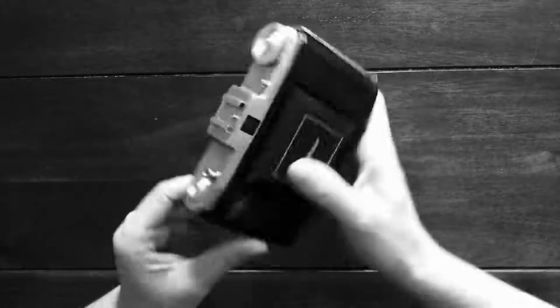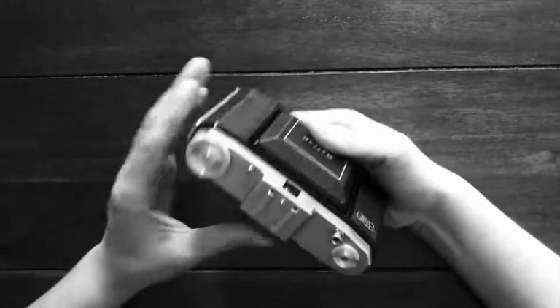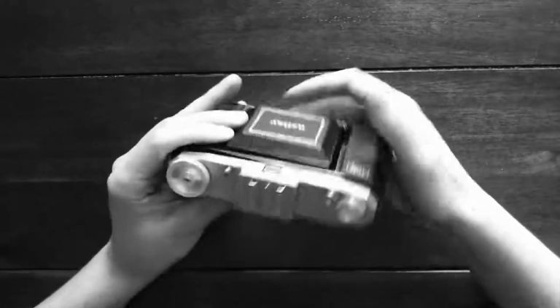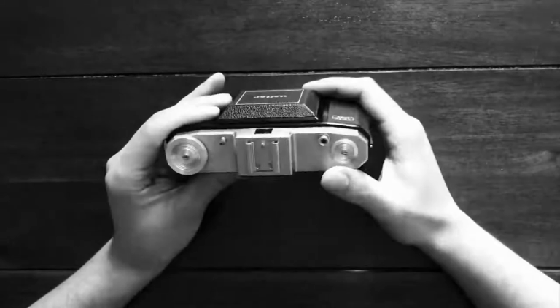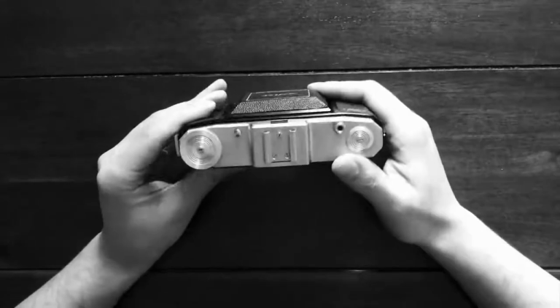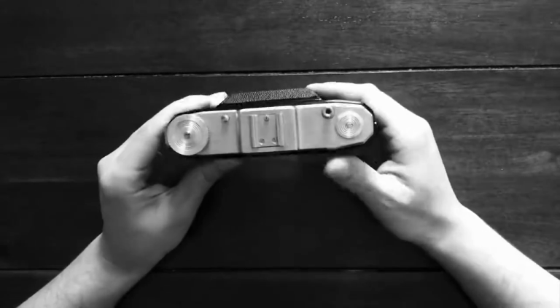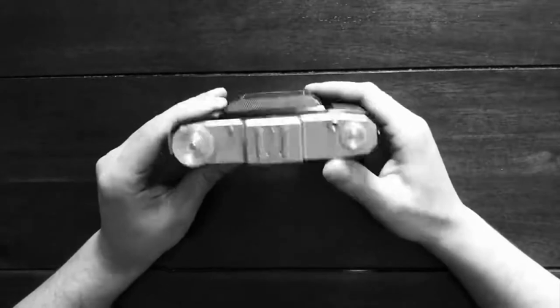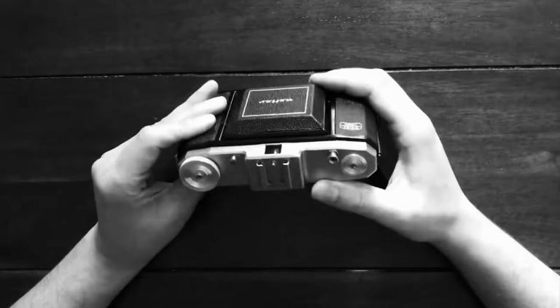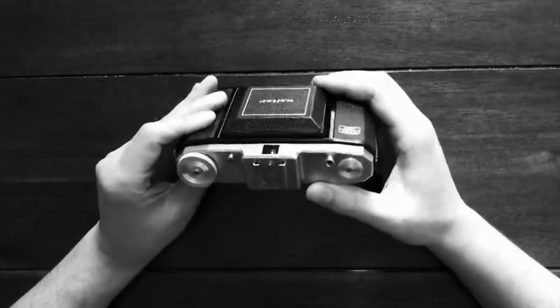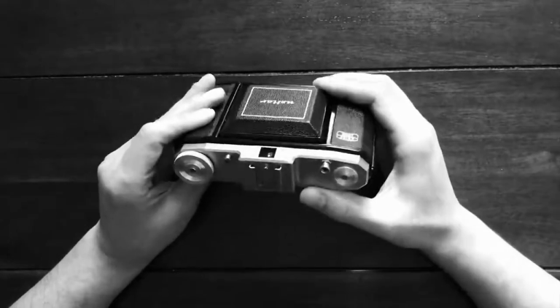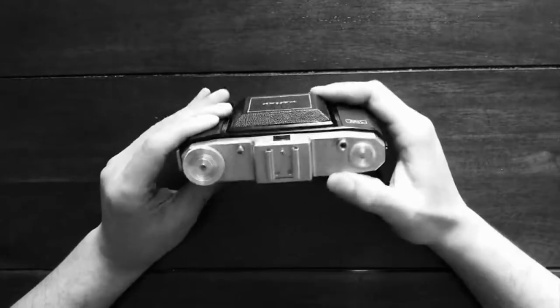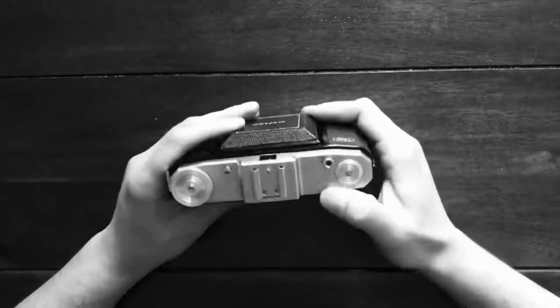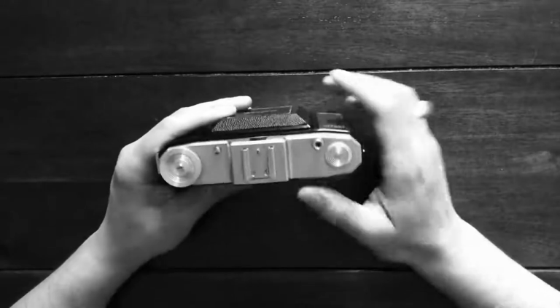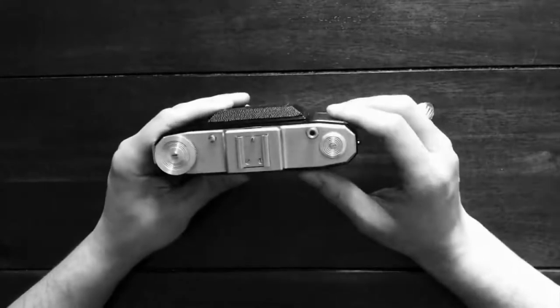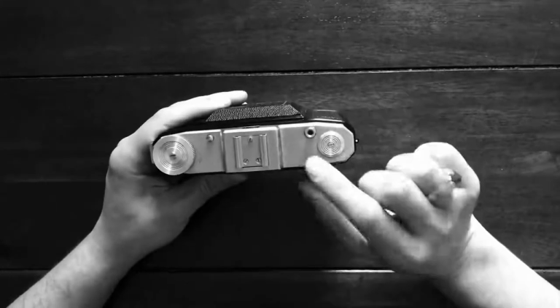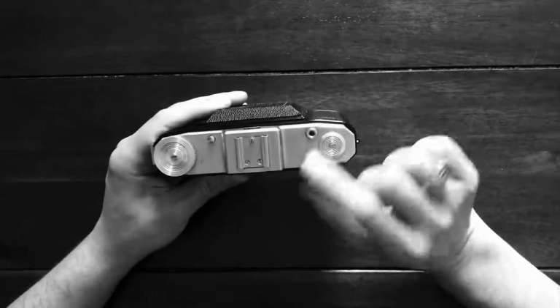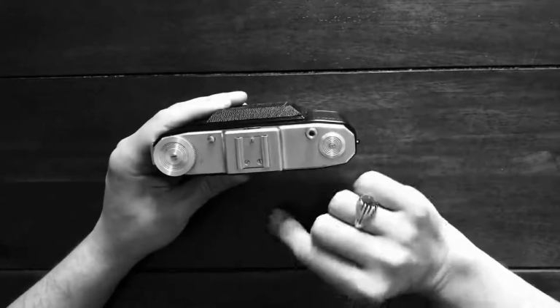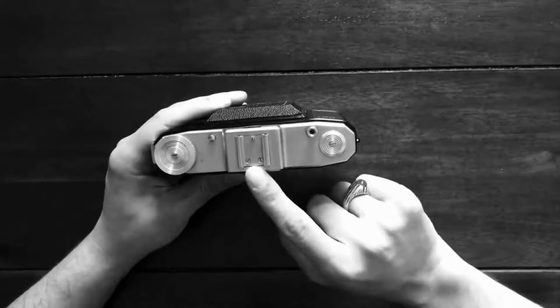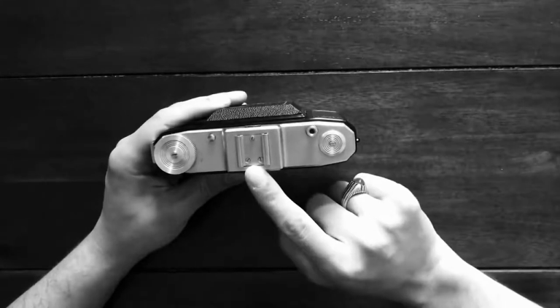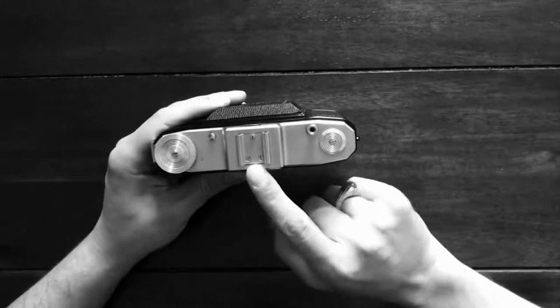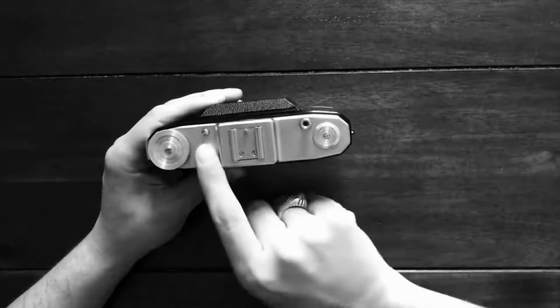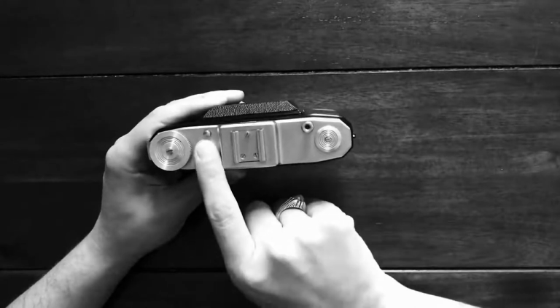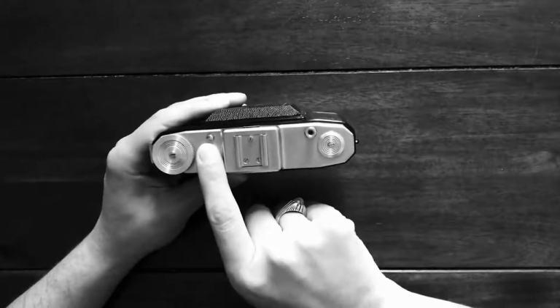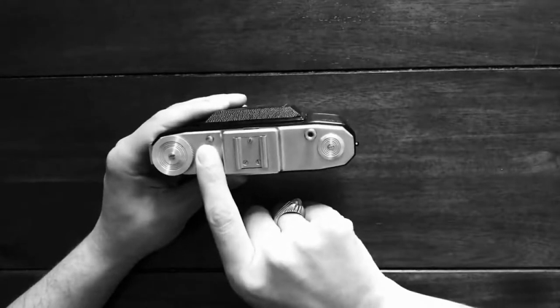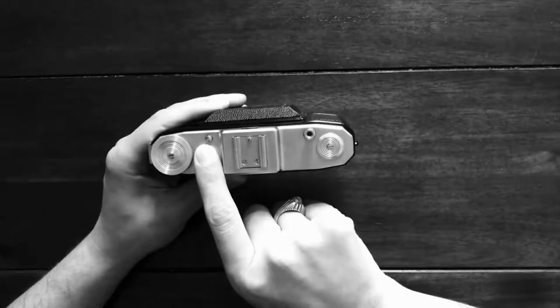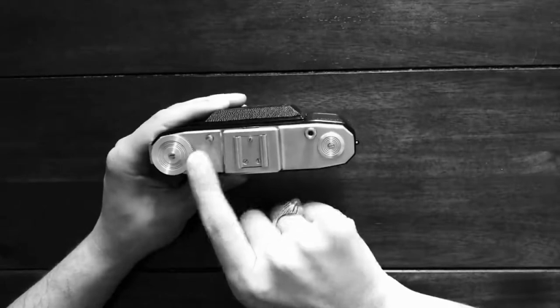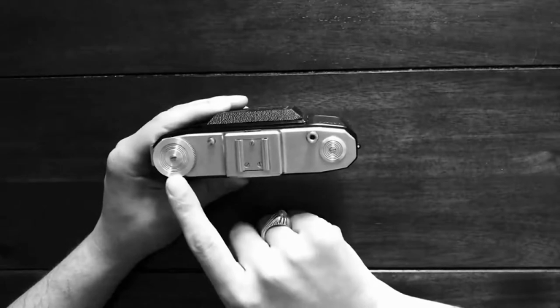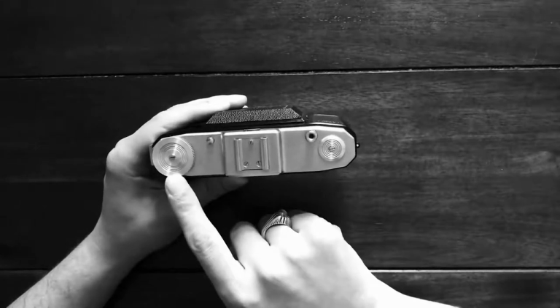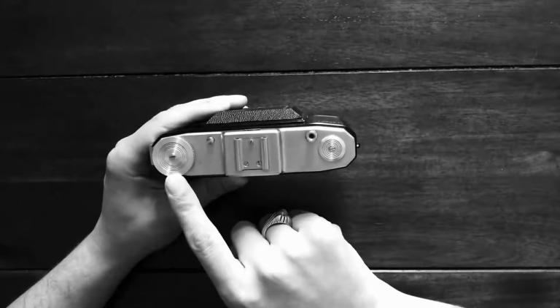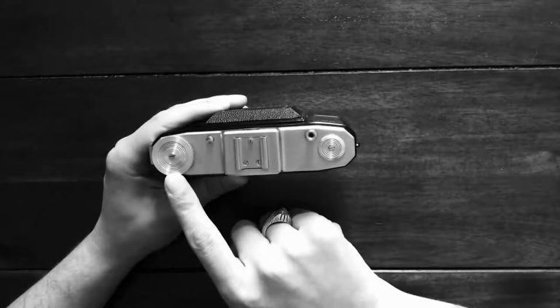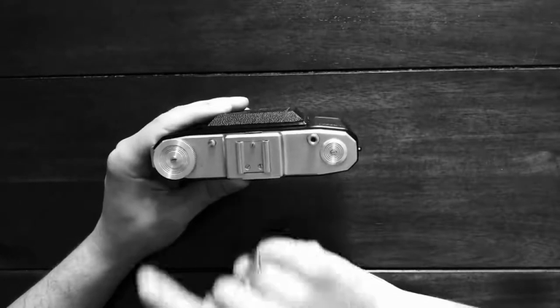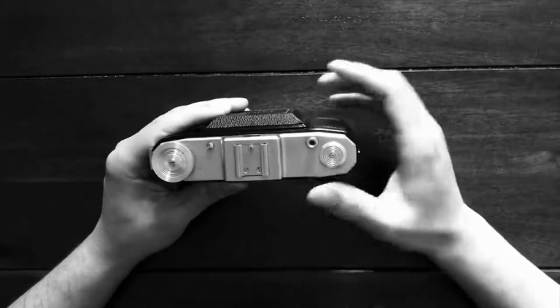Let's go through the simple controls on this camera. We've got the shutter release, the cold shoe, the bellows release, and the film wind here.